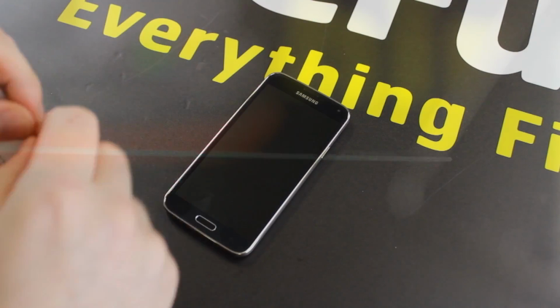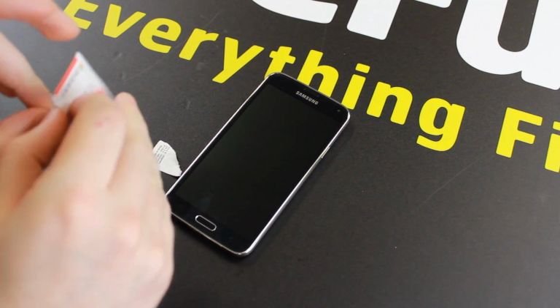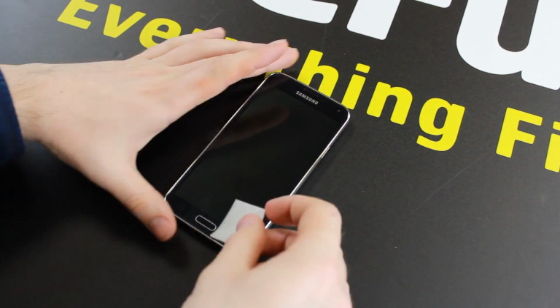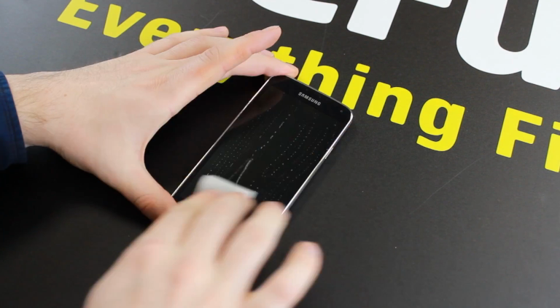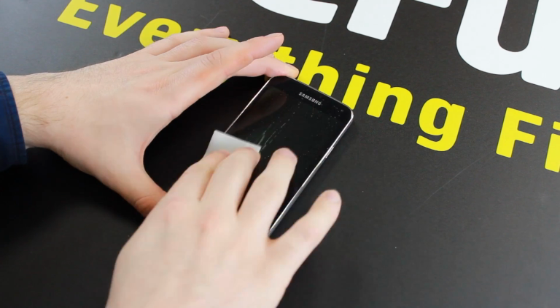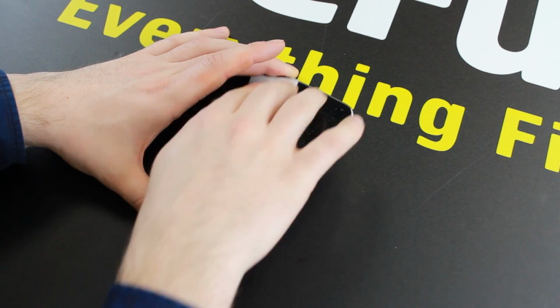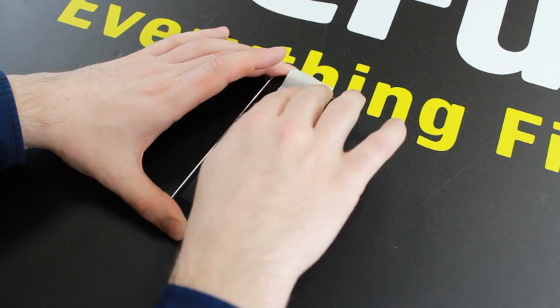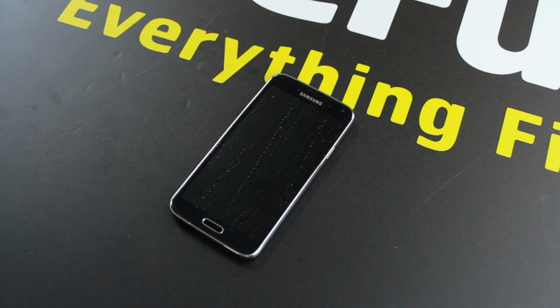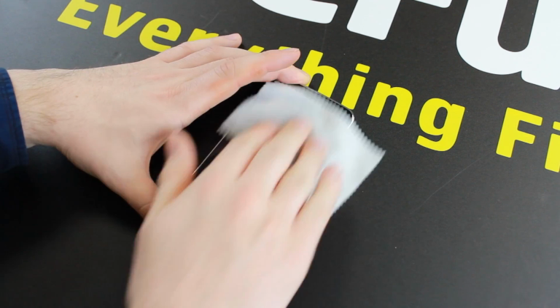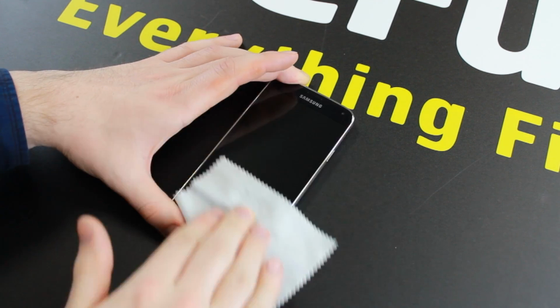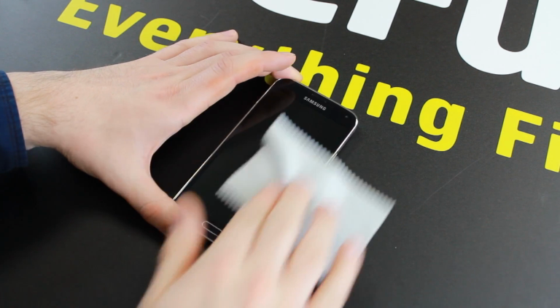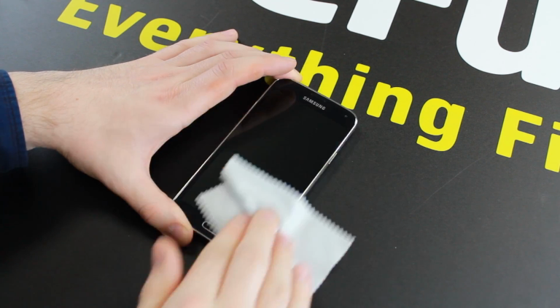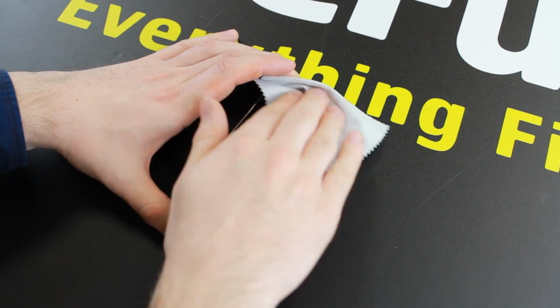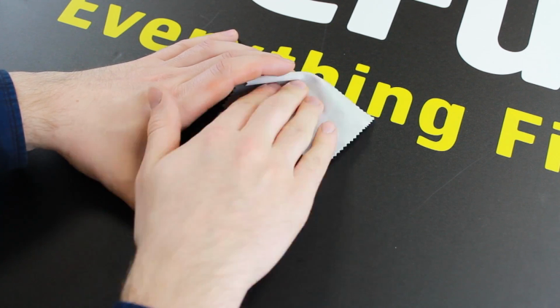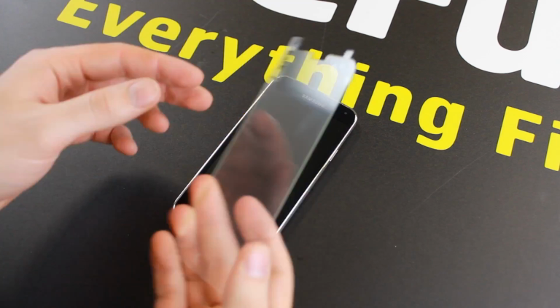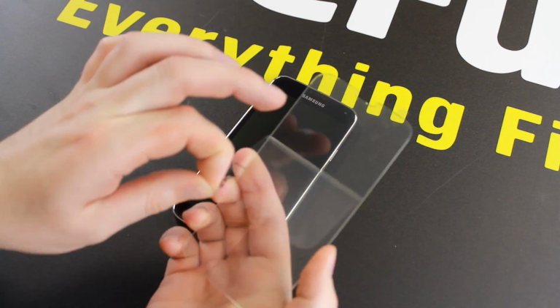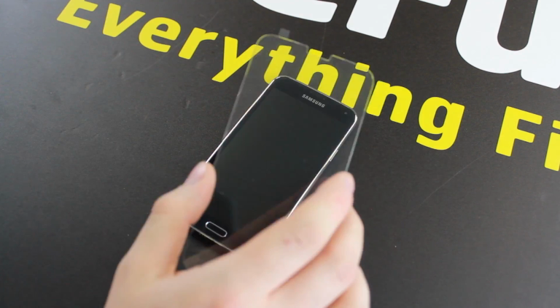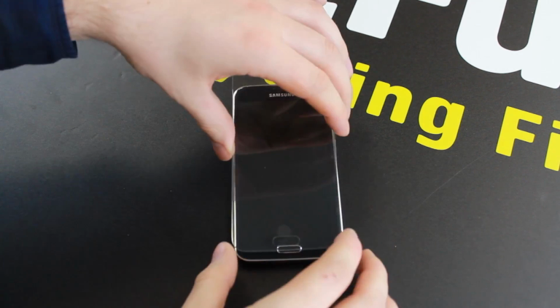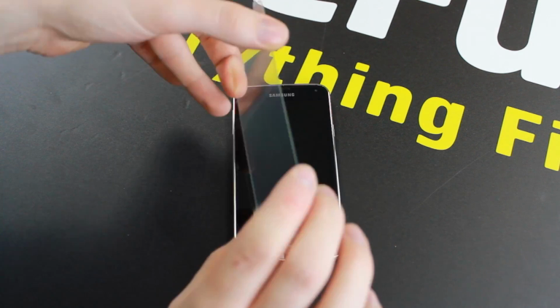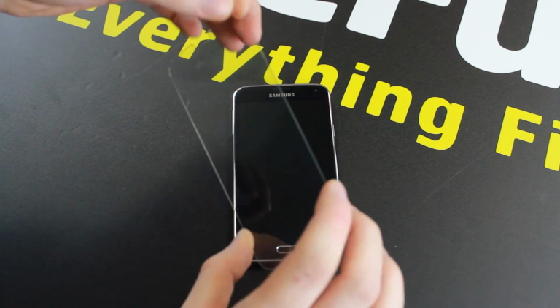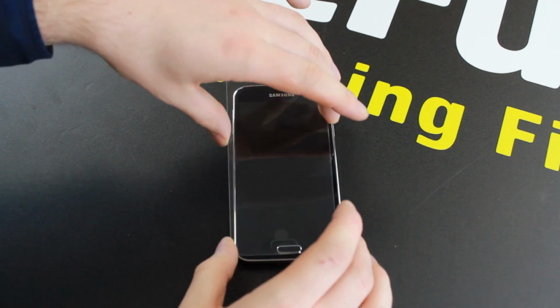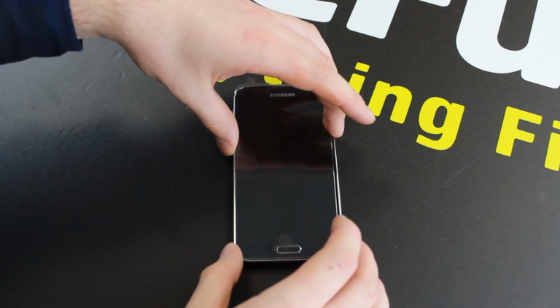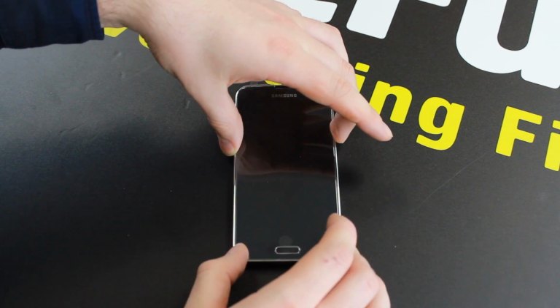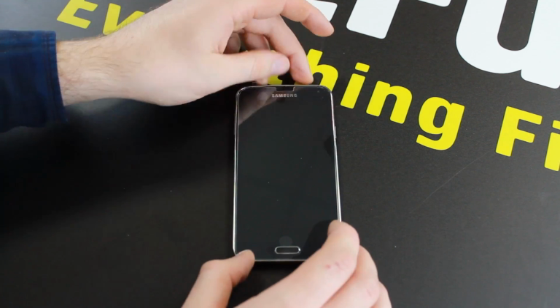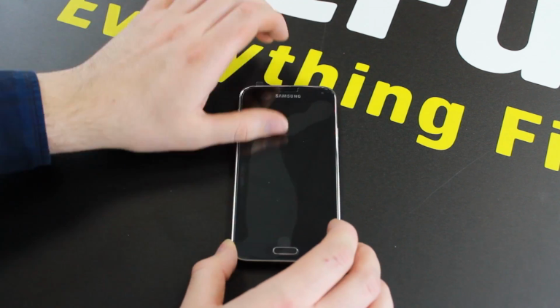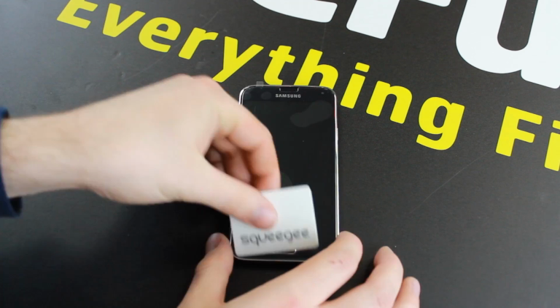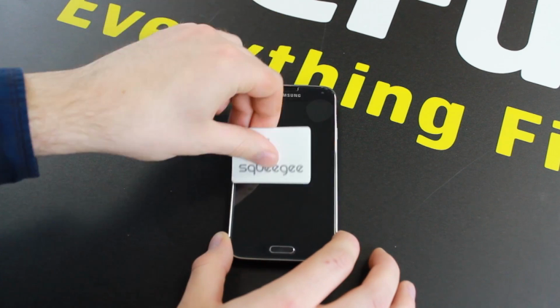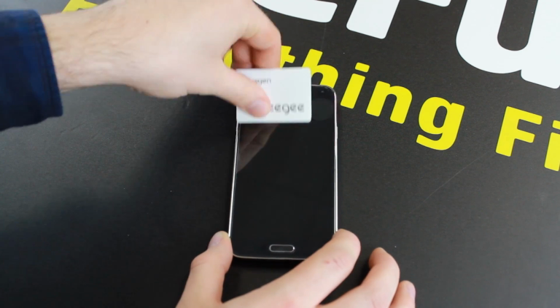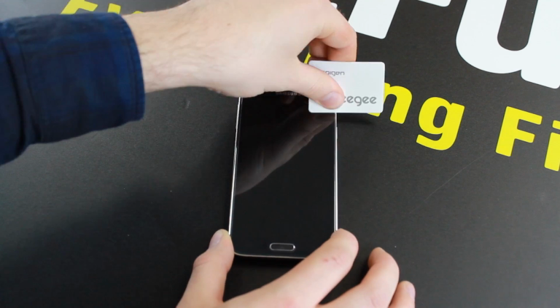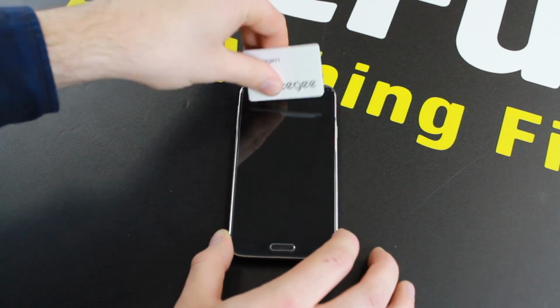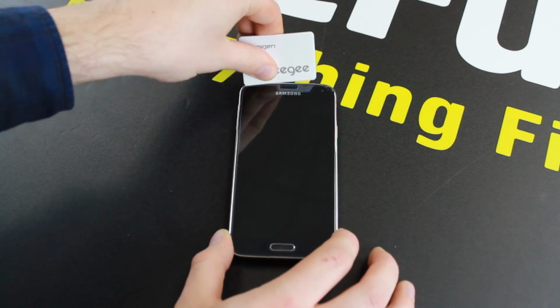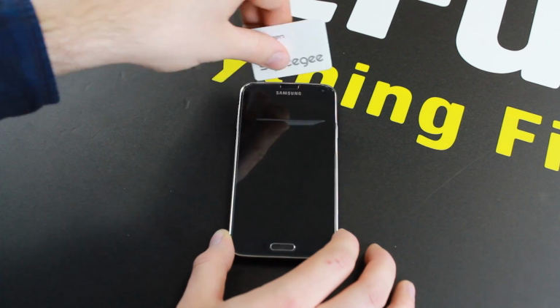Bubble free and easy to install, the Spigen Nano Slim Glass TR tempered glass screen protector can be applied within seconds. Should your Glass TR become damaged, the fluorine coating allows for easy removal, leaving behind a fully intact screen.